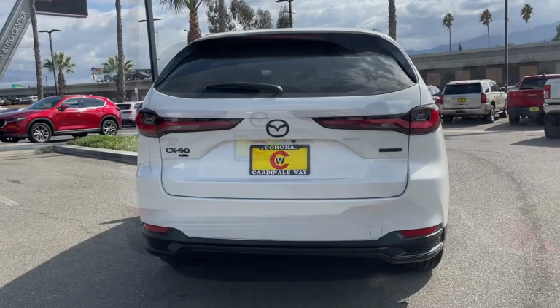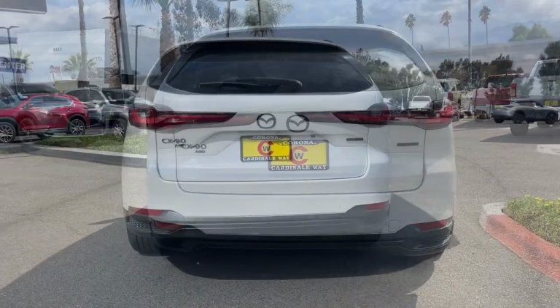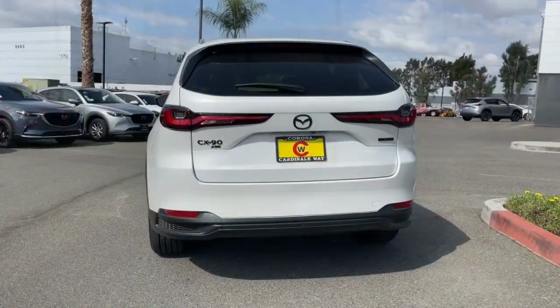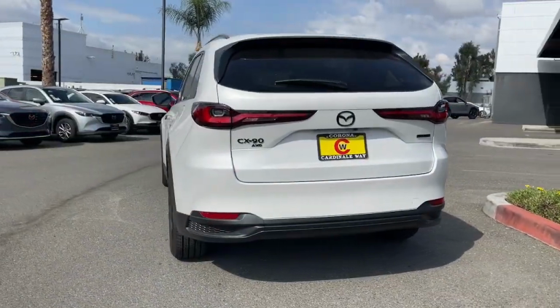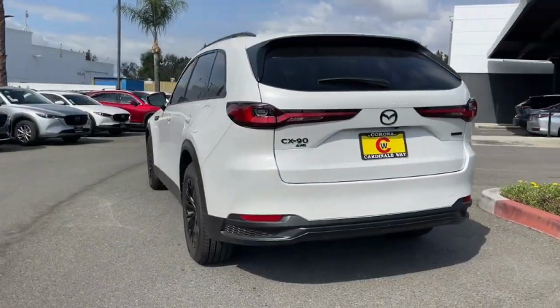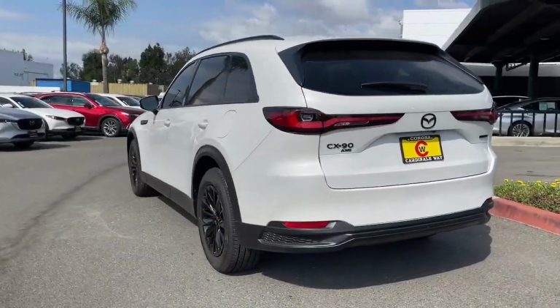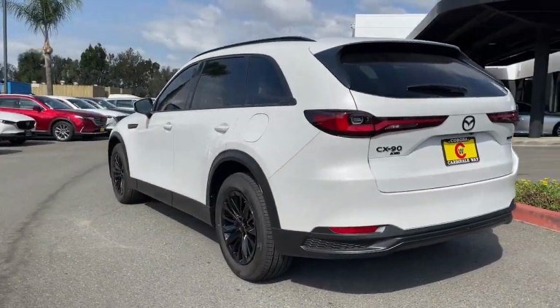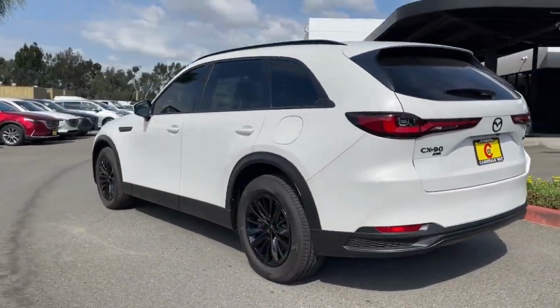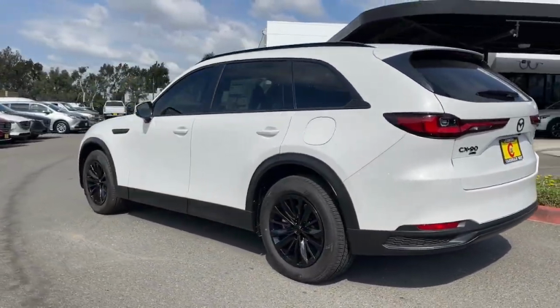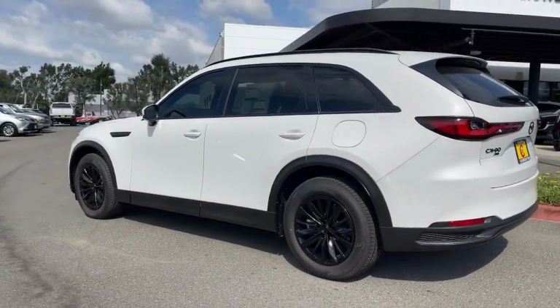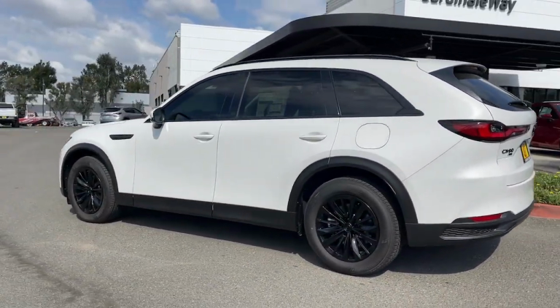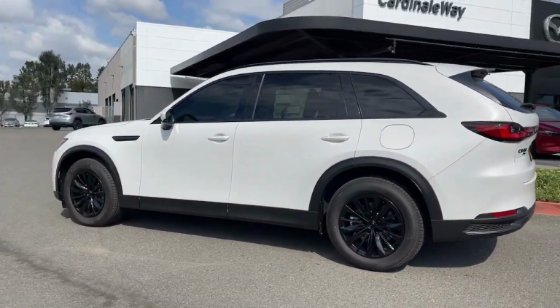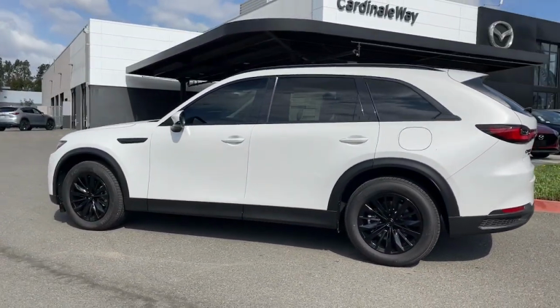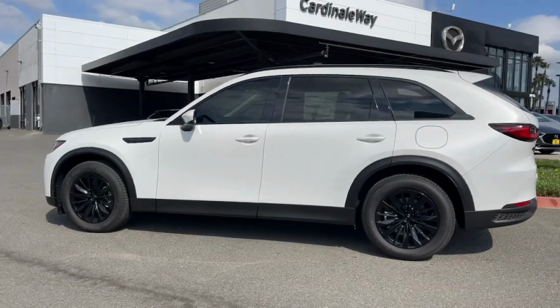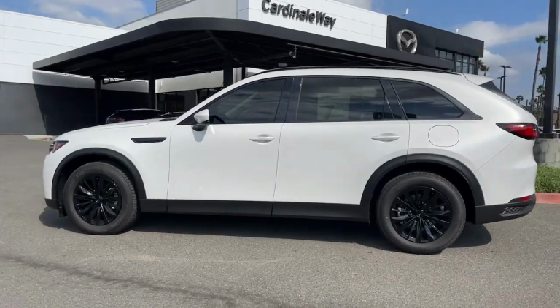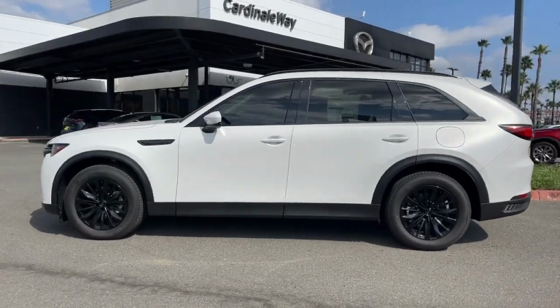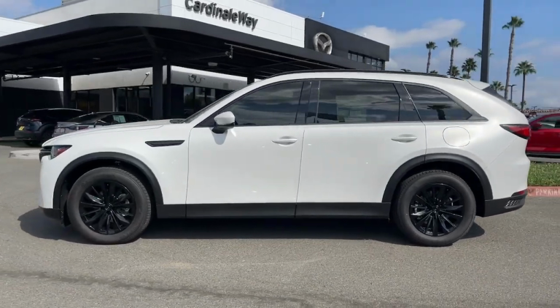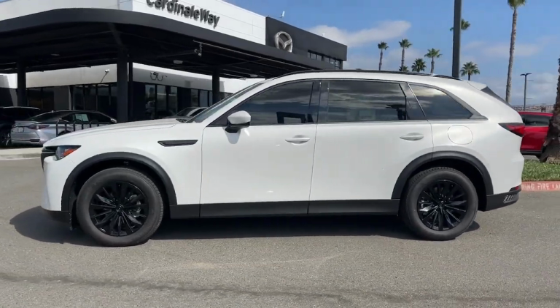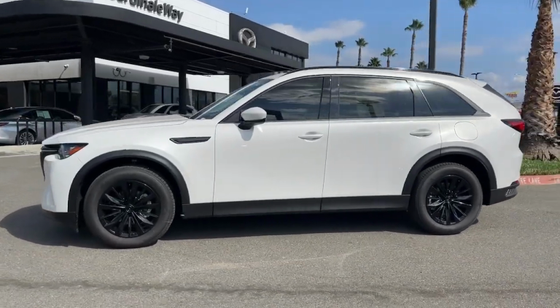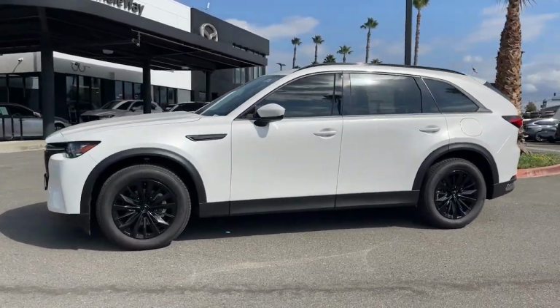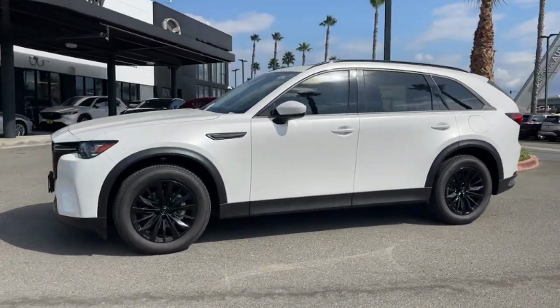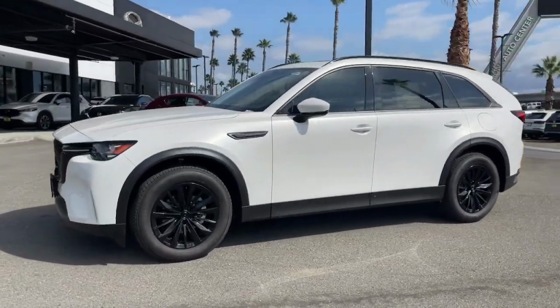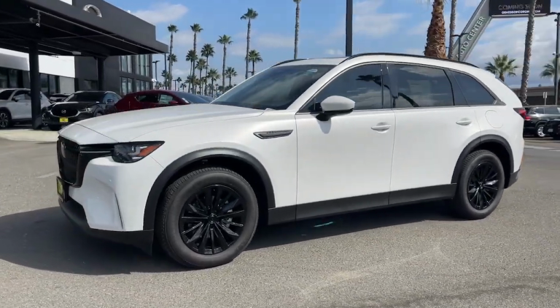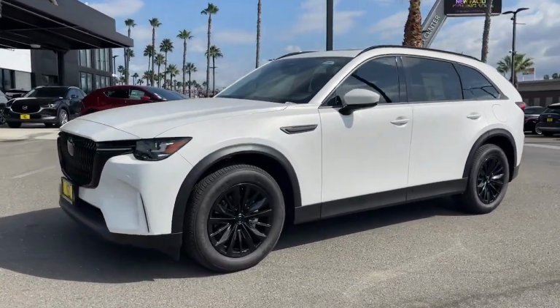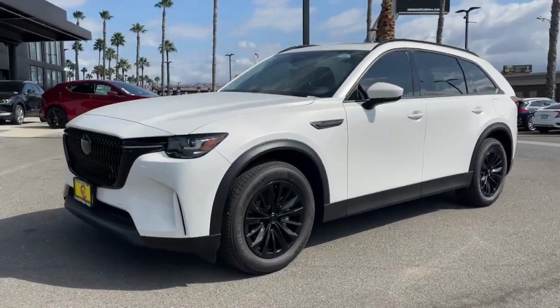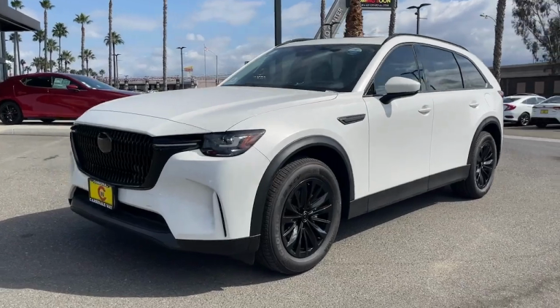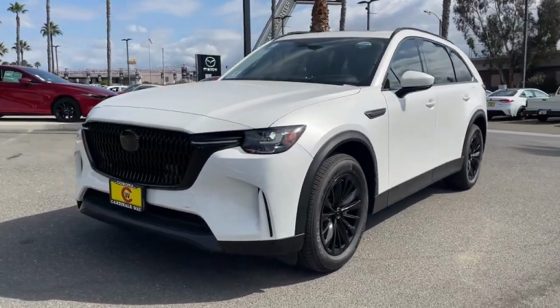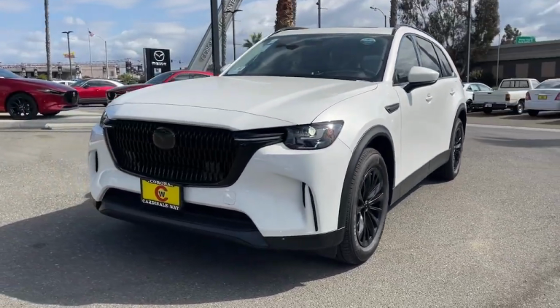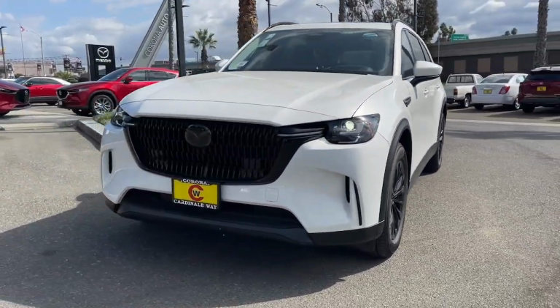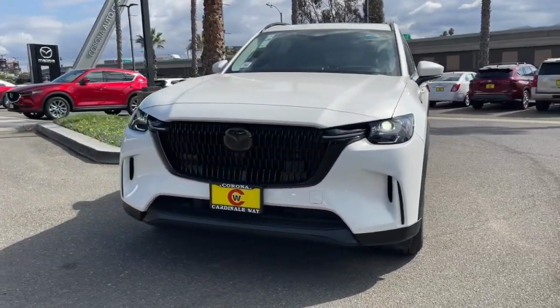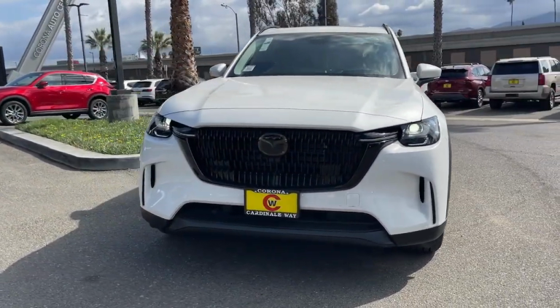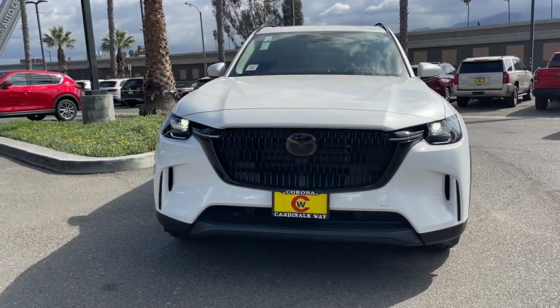Apple CarPlay and or Android Auto, Head-Up Display, Panoramic Roof, Keyless Entry, Moonroof, Heated Driver Seat, Power Lift Gate, Heated Mirrors, Power Passenger Seat, Backup Camera.